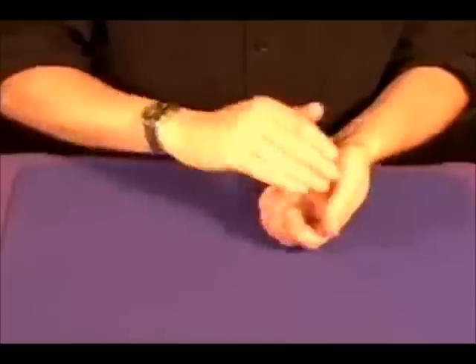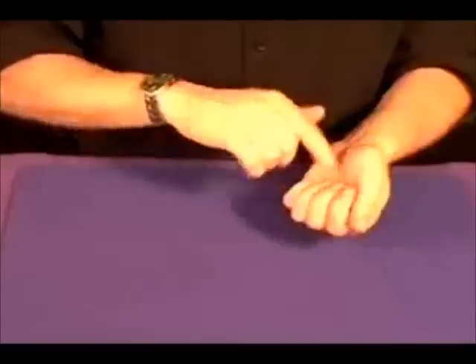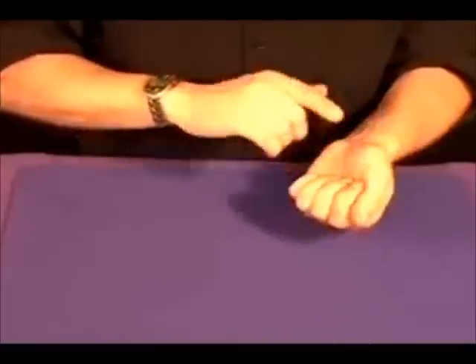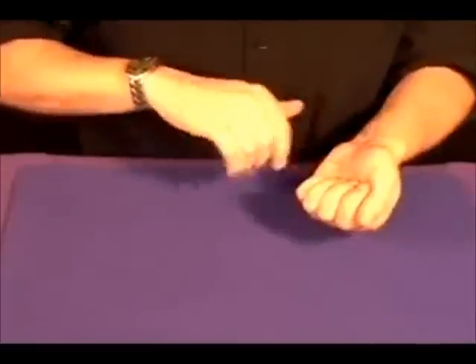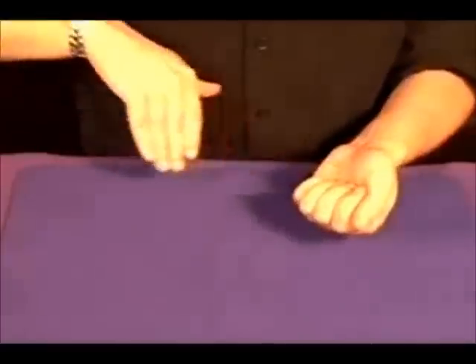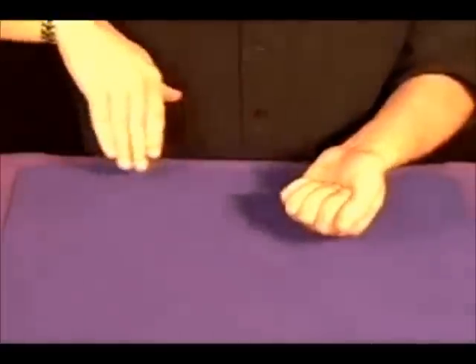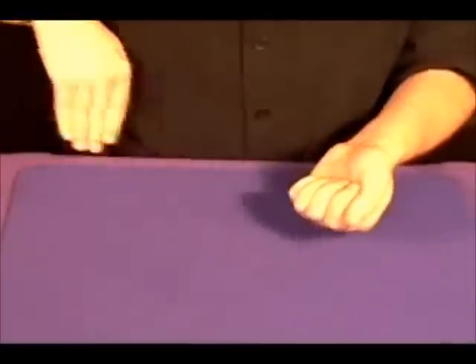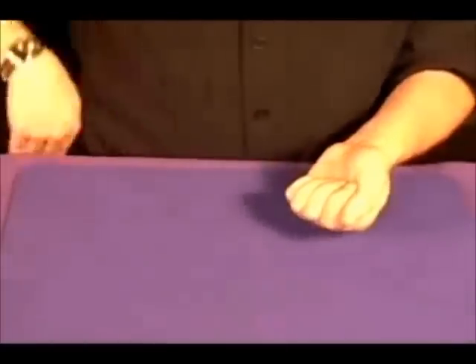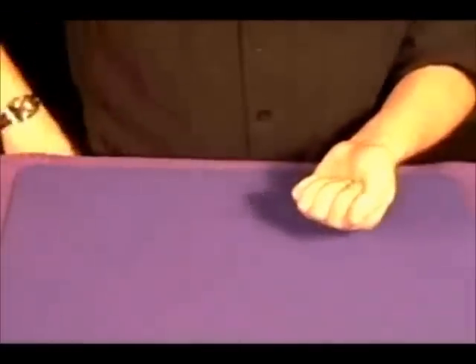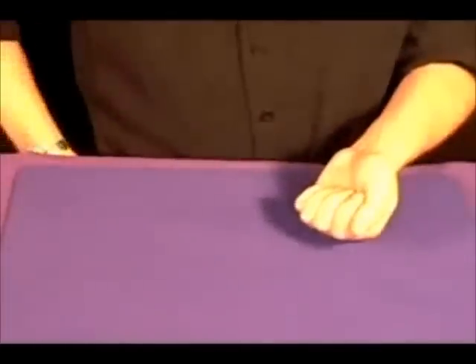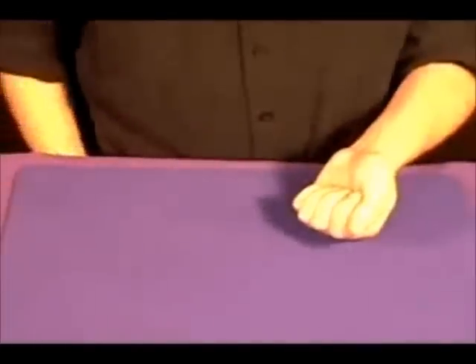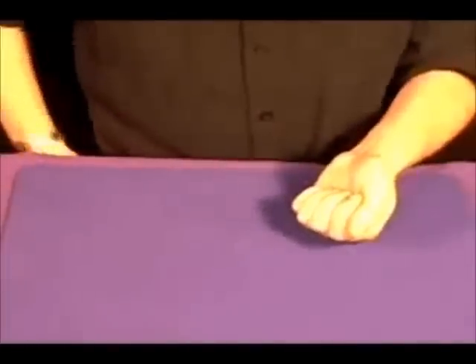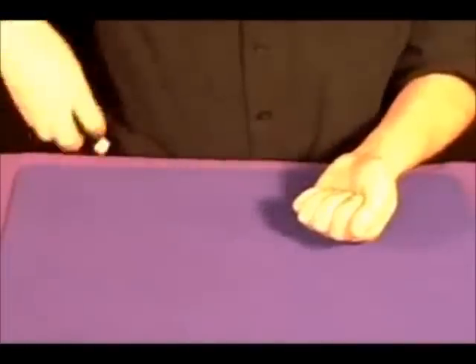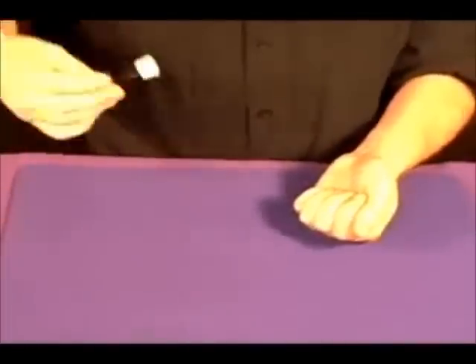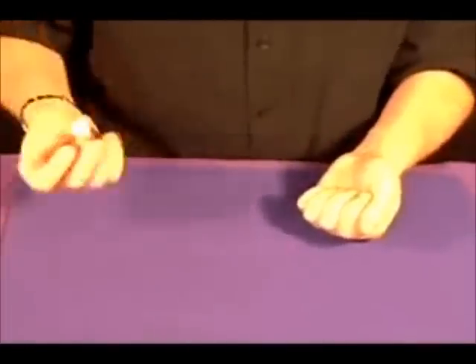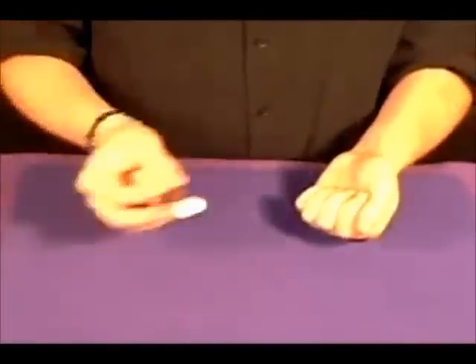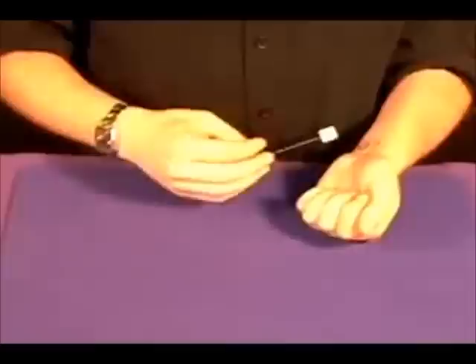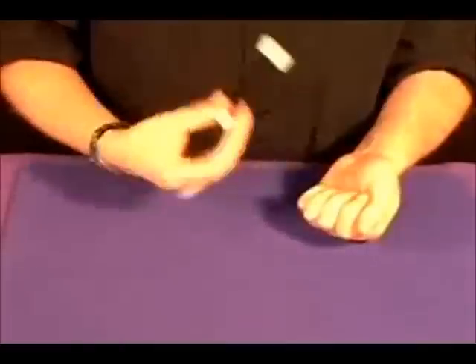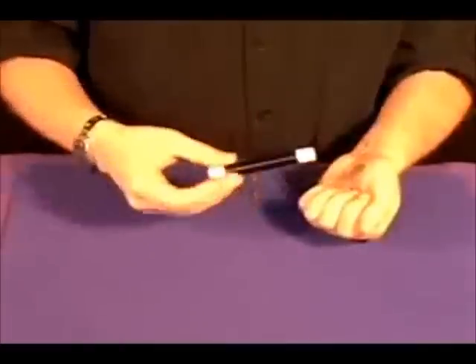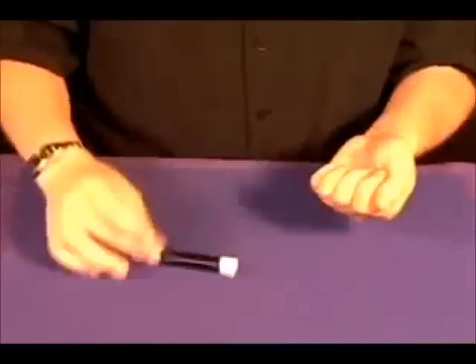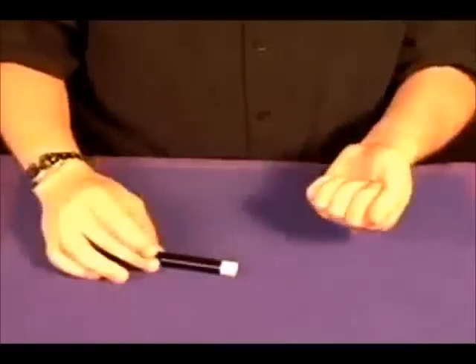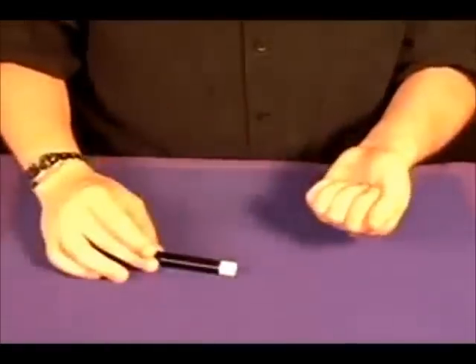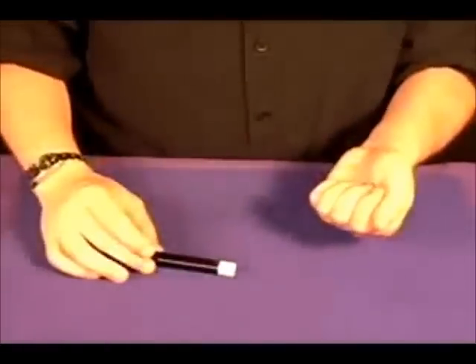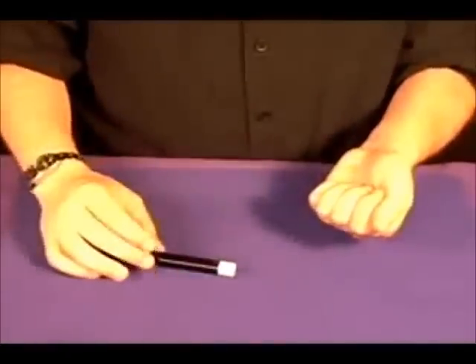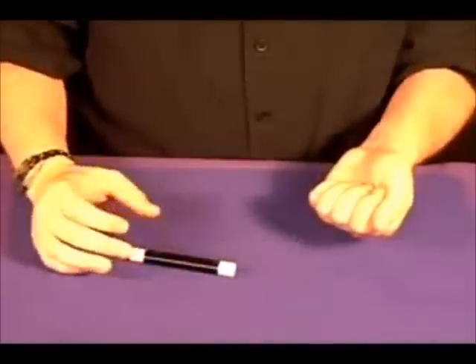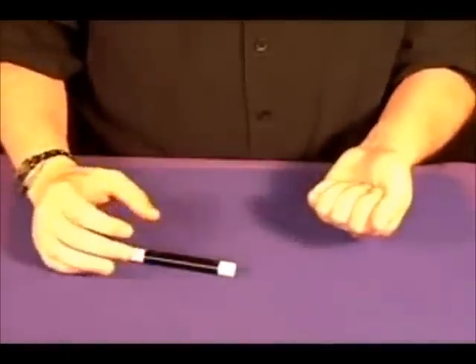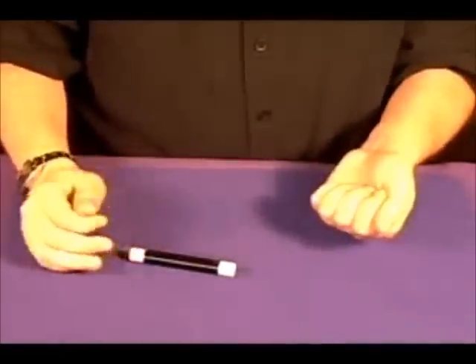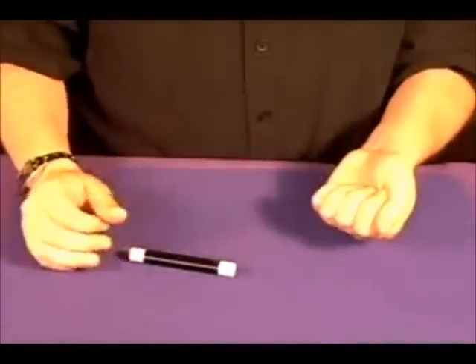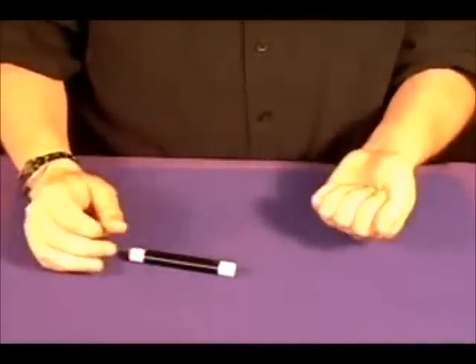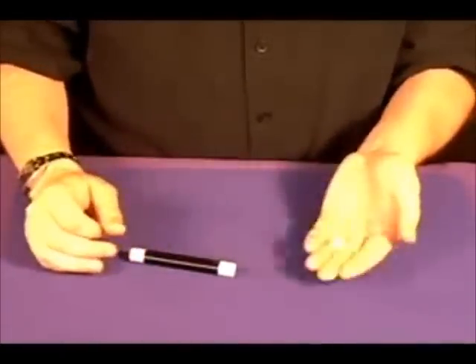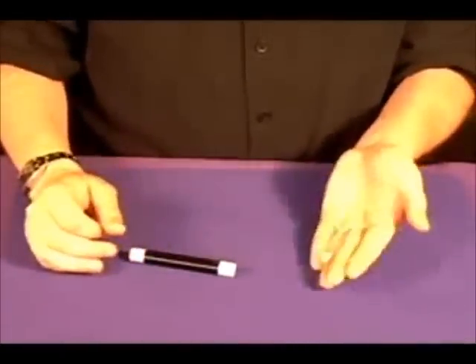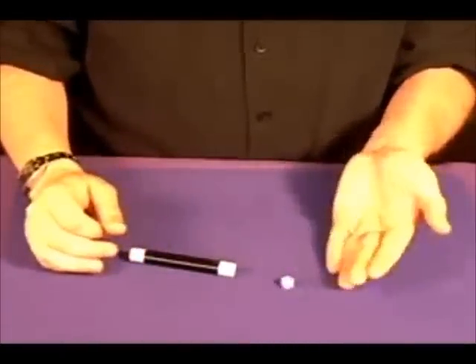place it in the little hand, go inside your little pocket and produce a little magic wand. And you give it a little wave, a little tap — changes into, you guessed it, a little die.